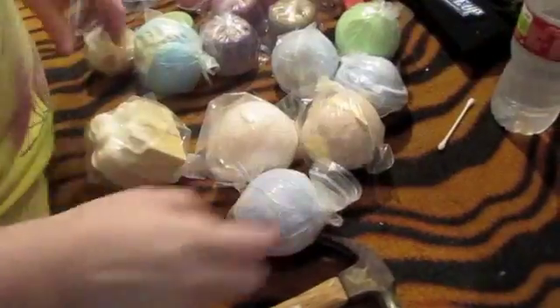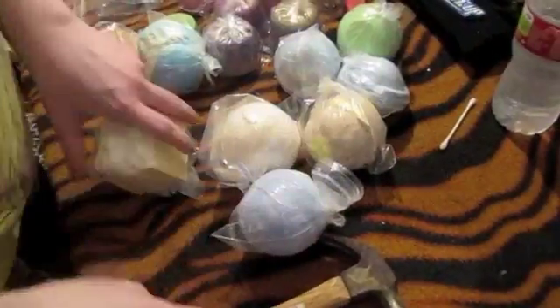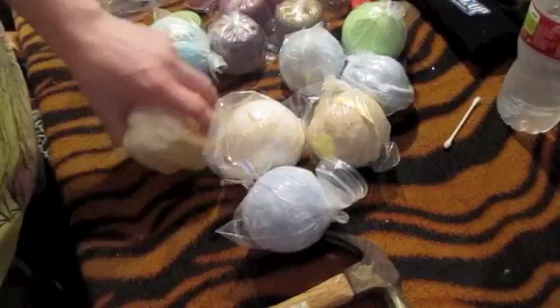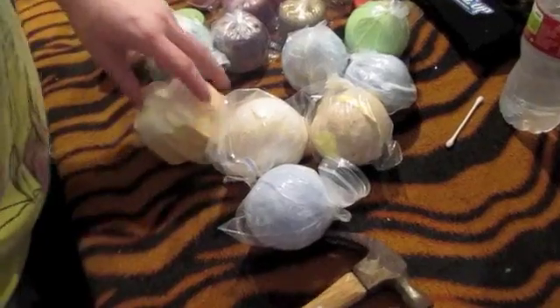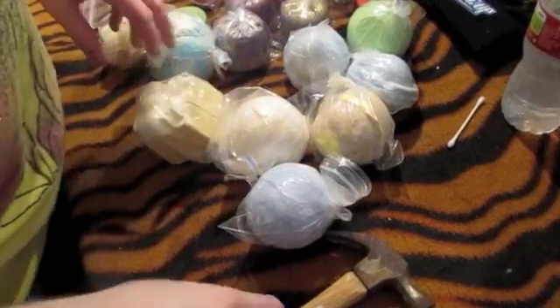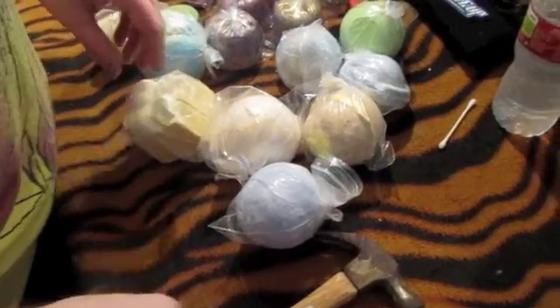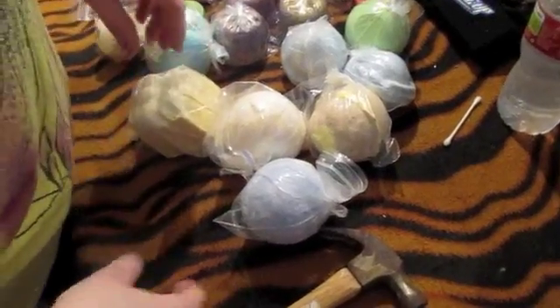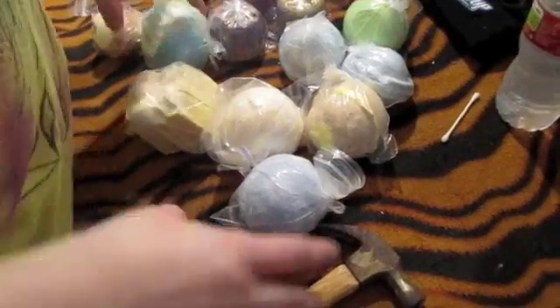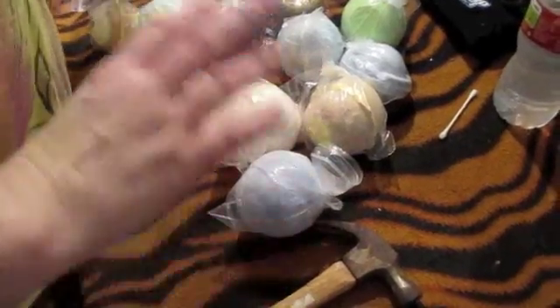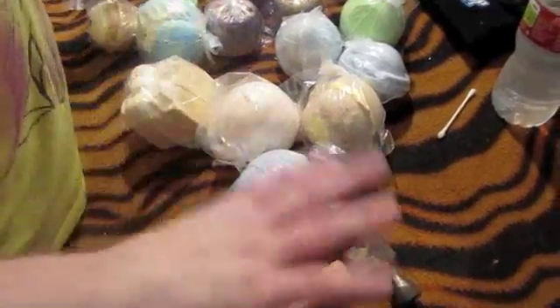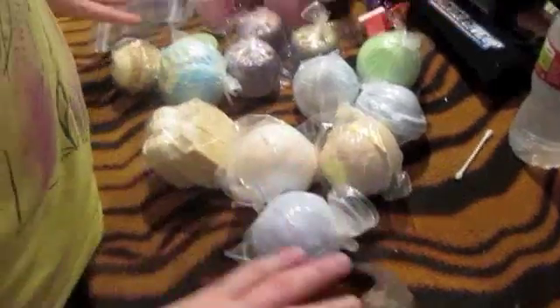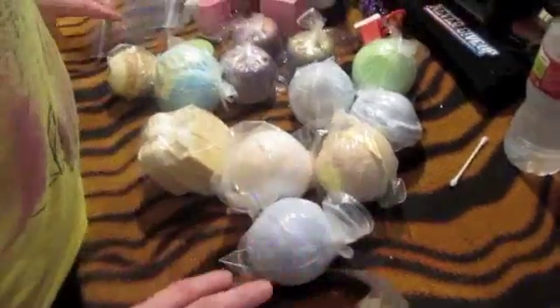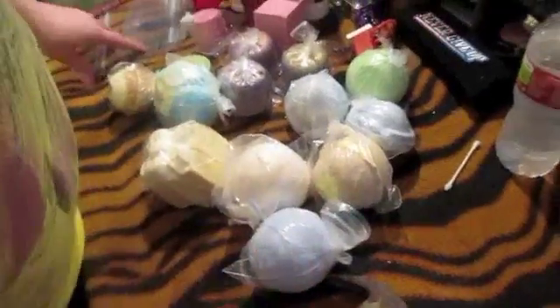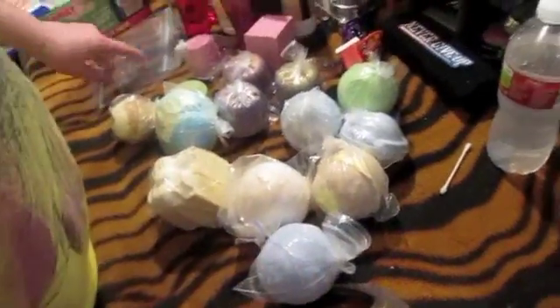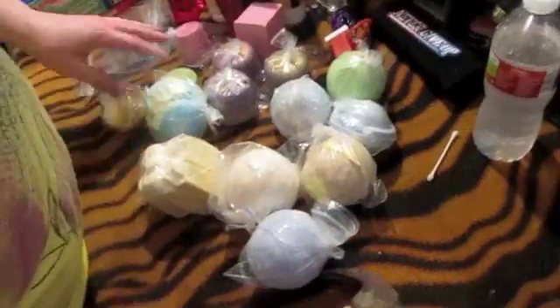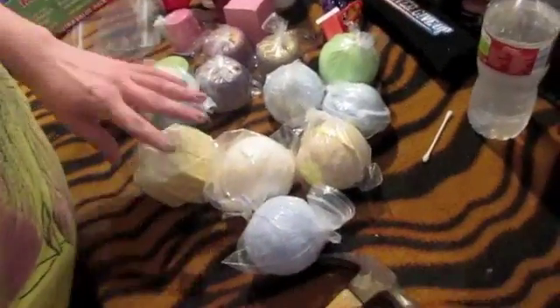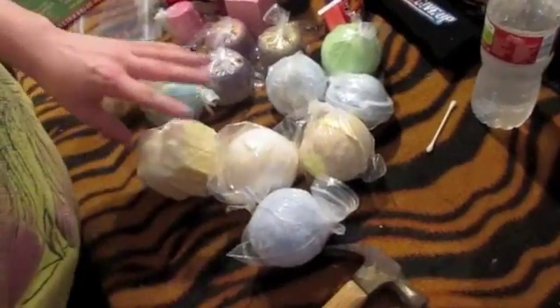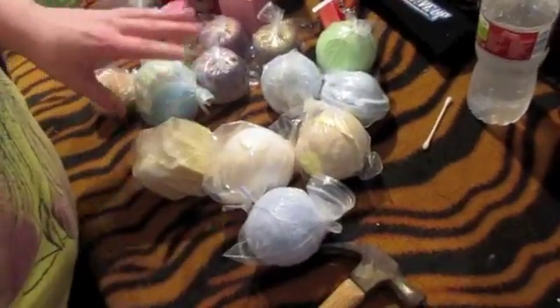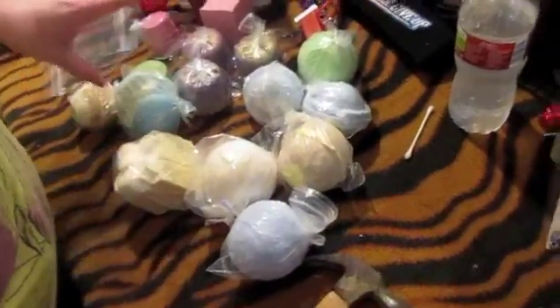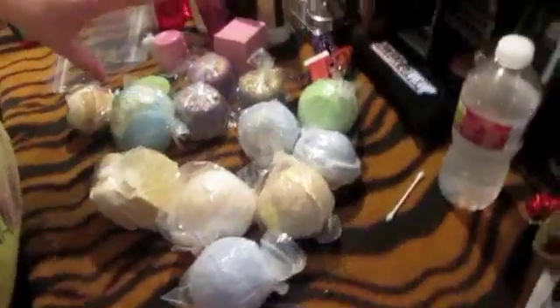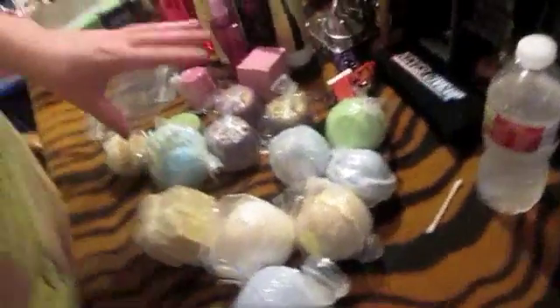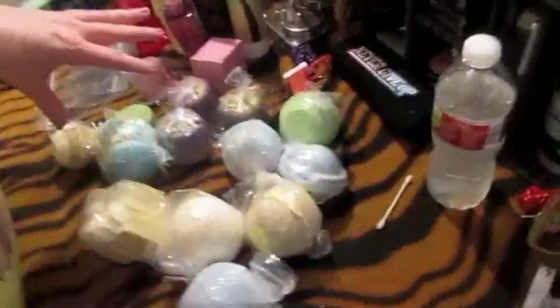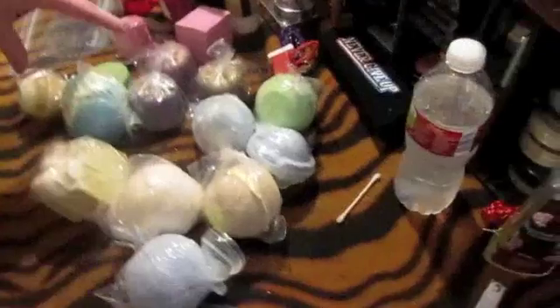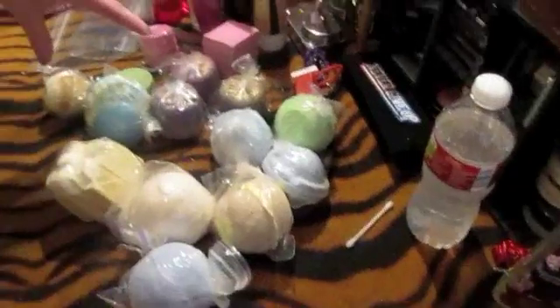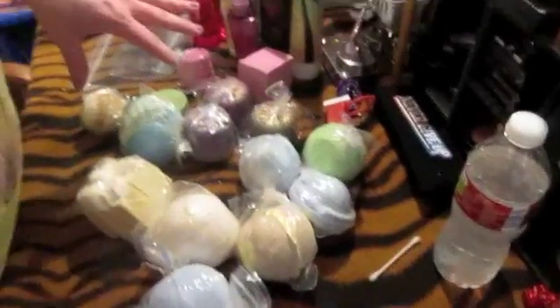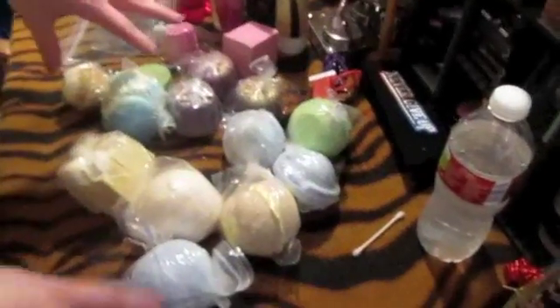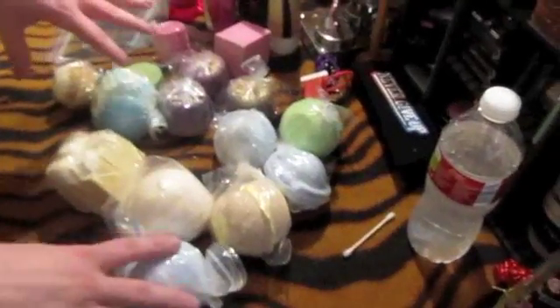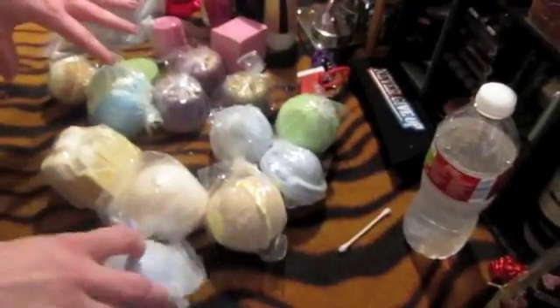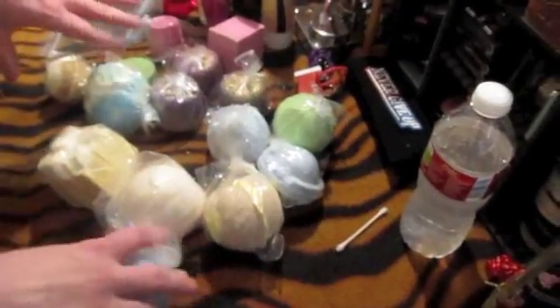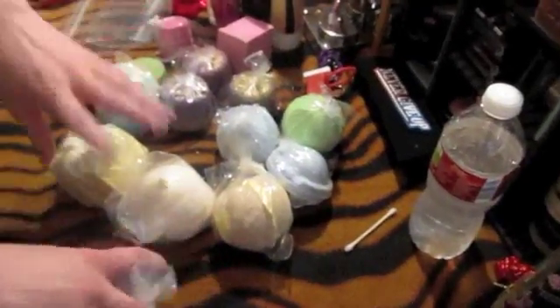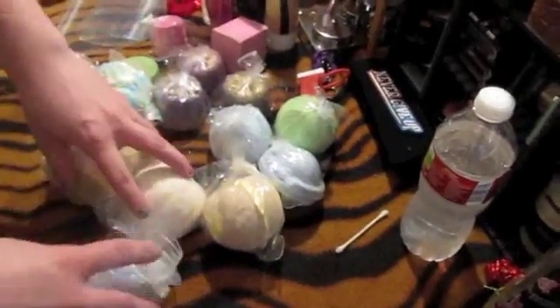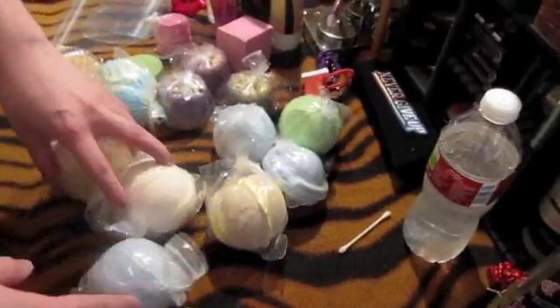Hi YouTubers, this is Tequila. You are seeing my hands right now because I am about to show you how I break my bath bombs in half.